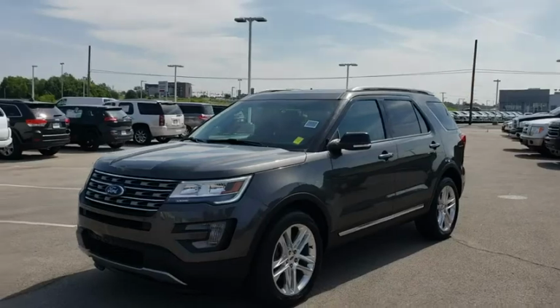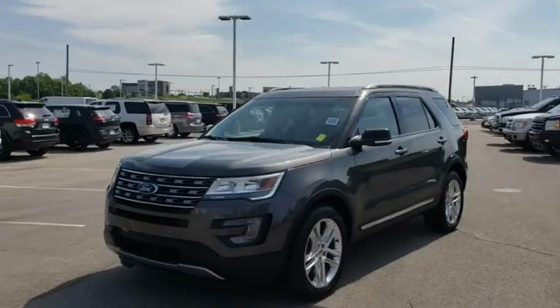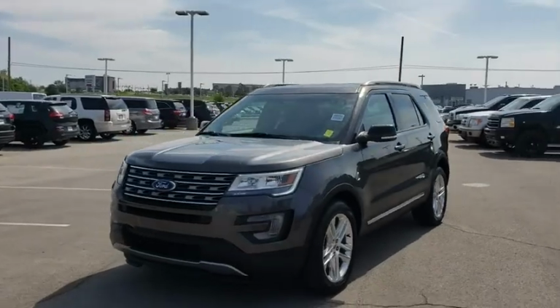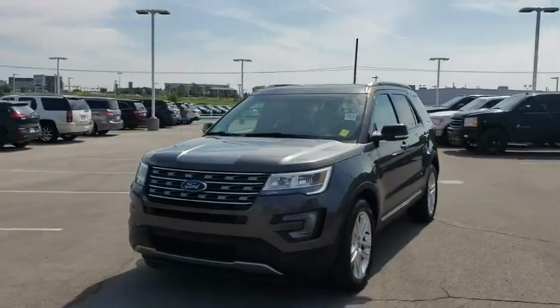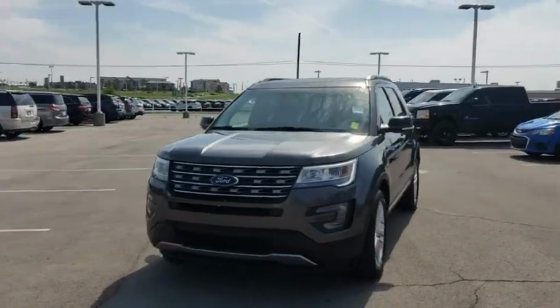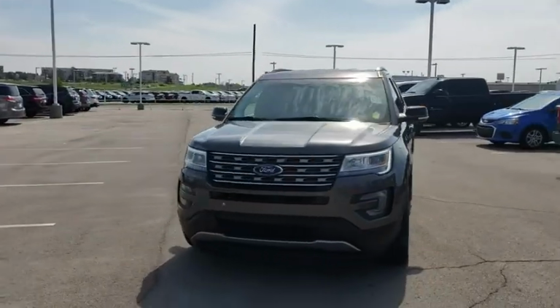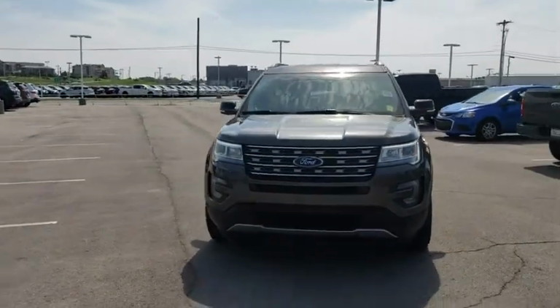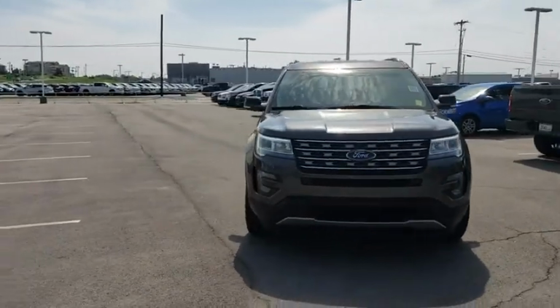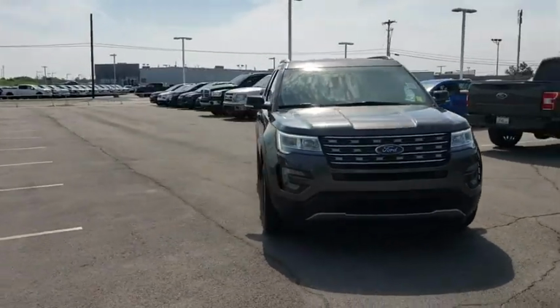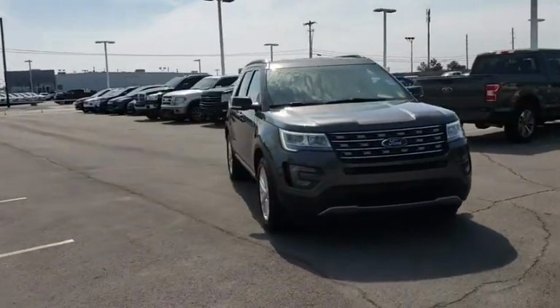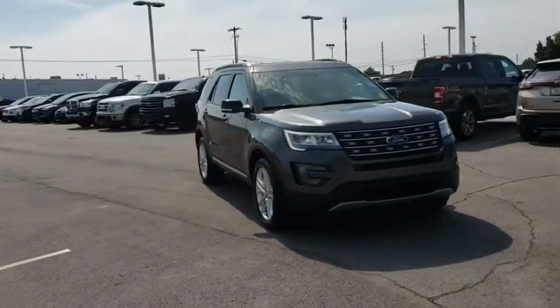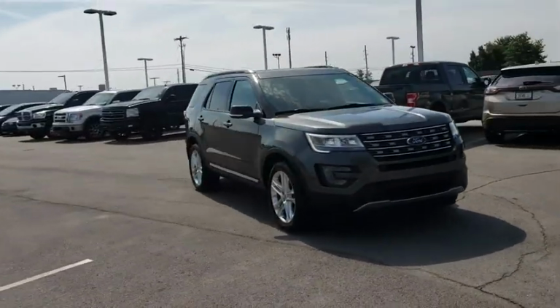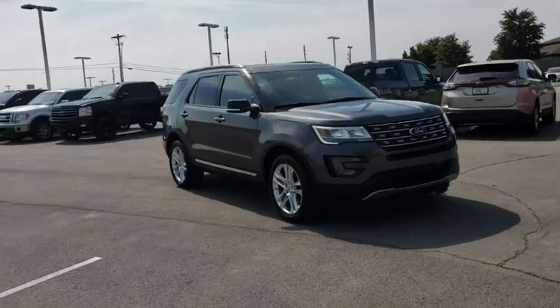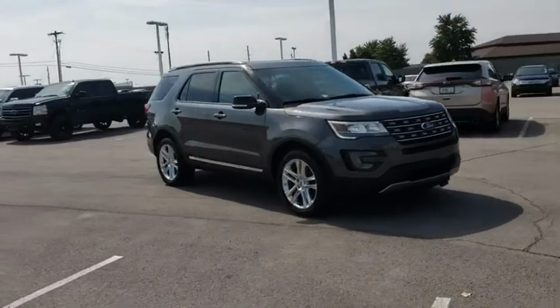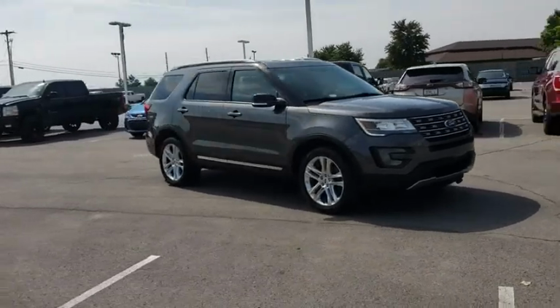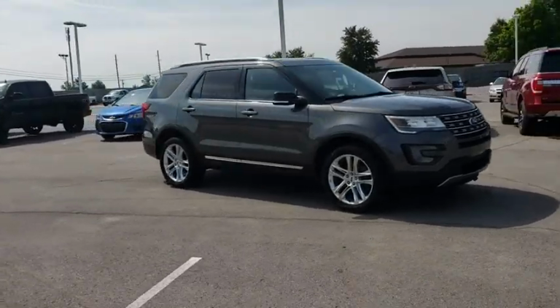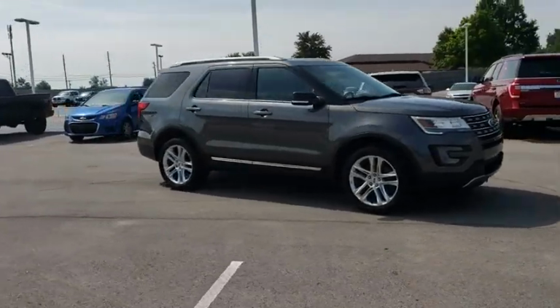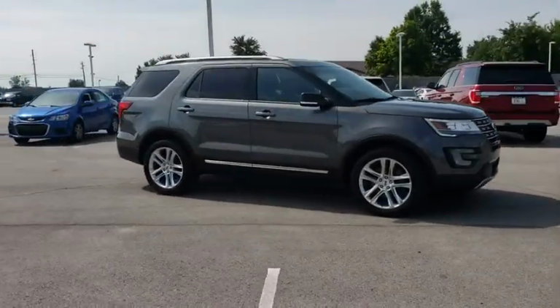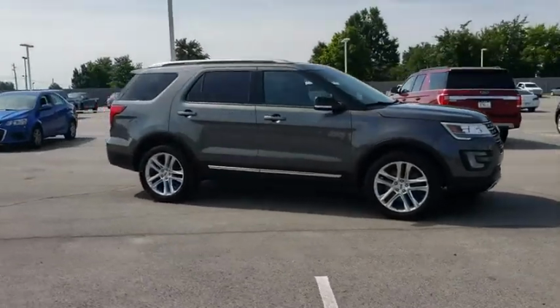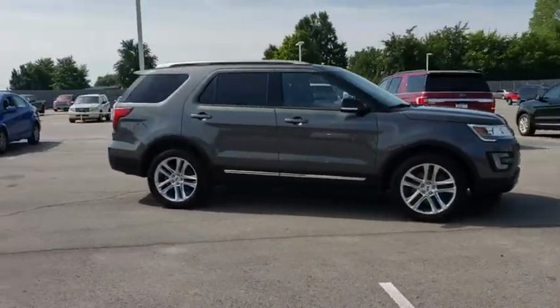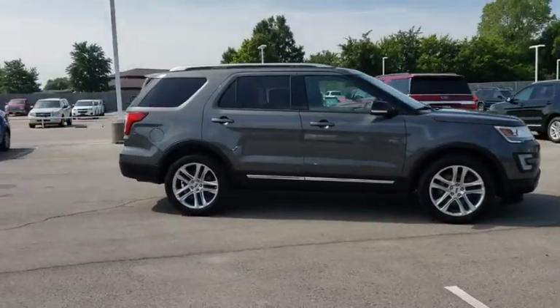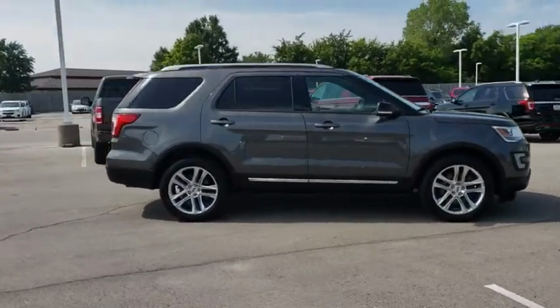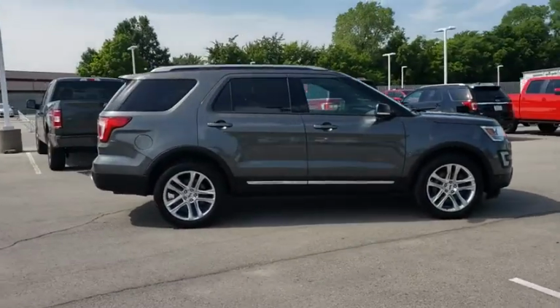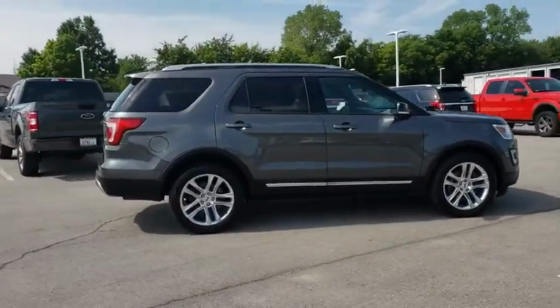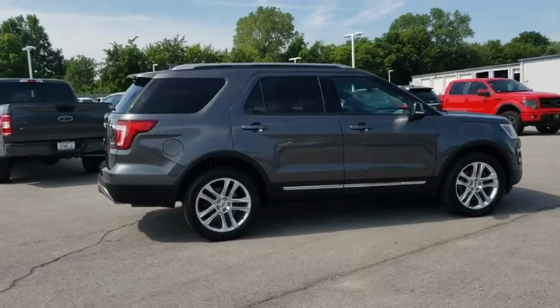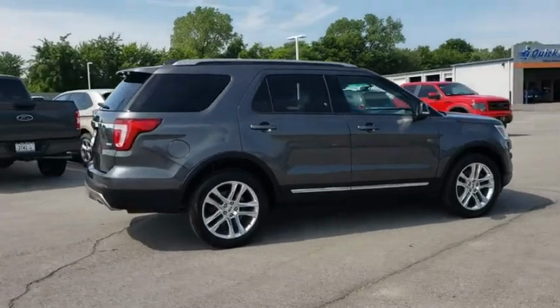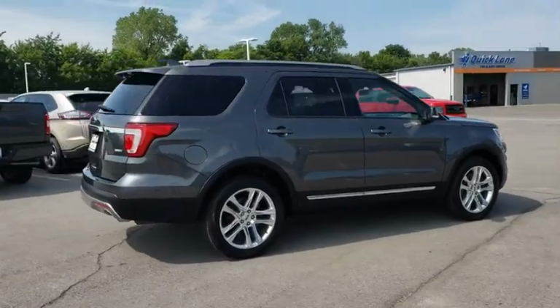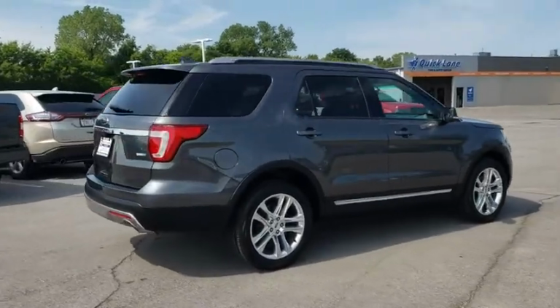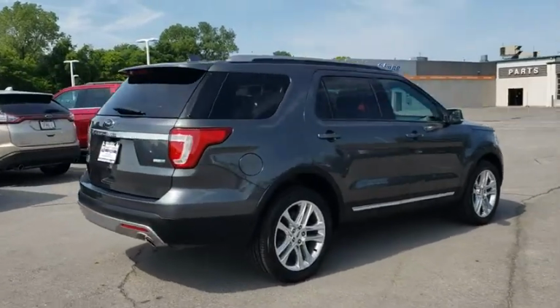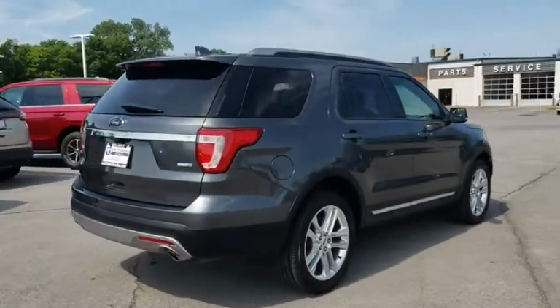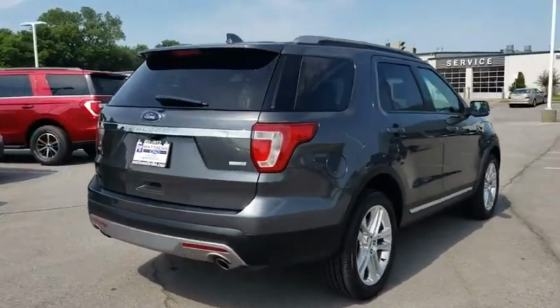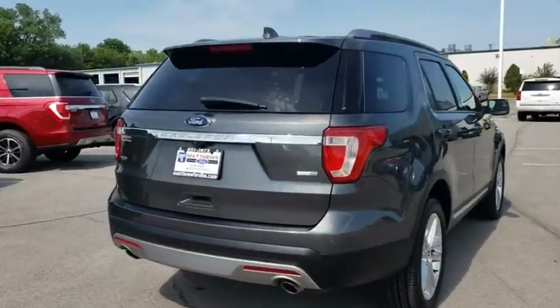The 2016 Ford Explorer. You've got a lot of capabilities to call on in a Ford Explorer. Don't underestimate your choices. This vehicle has less than 45,000 miles. Here are some of this vehicle's great options.